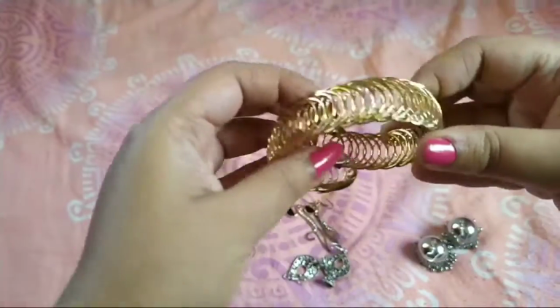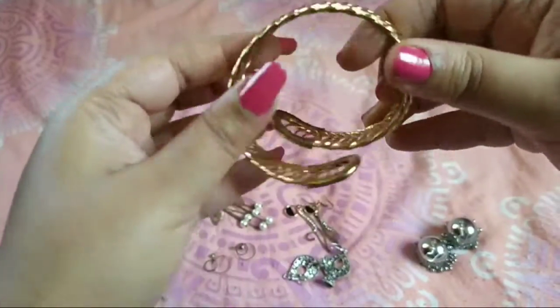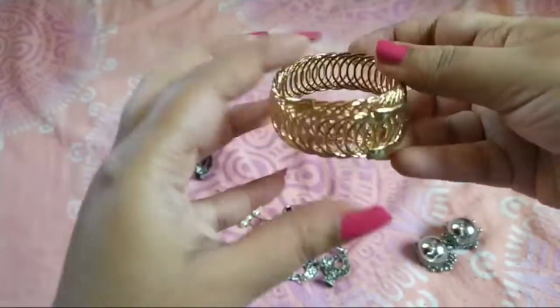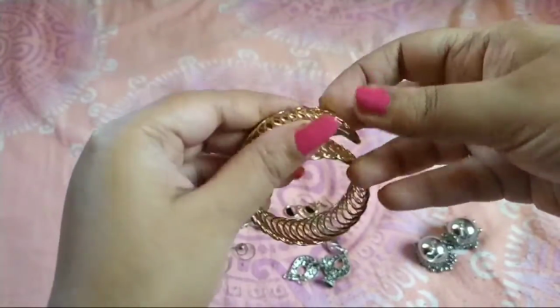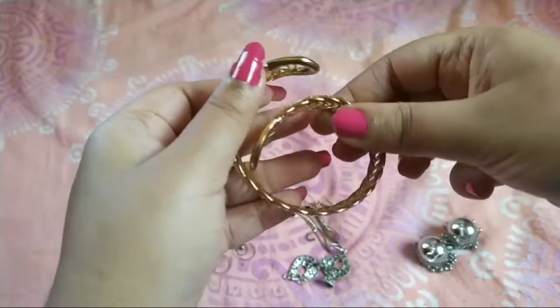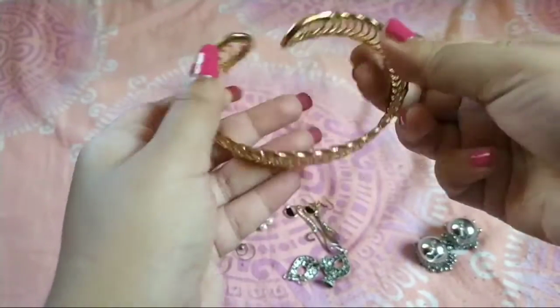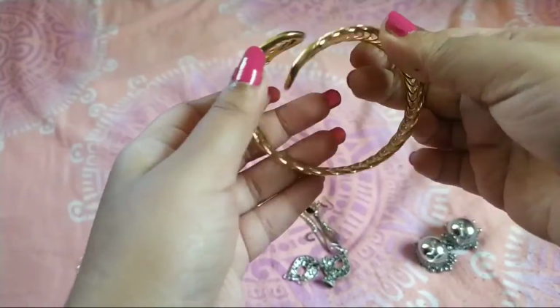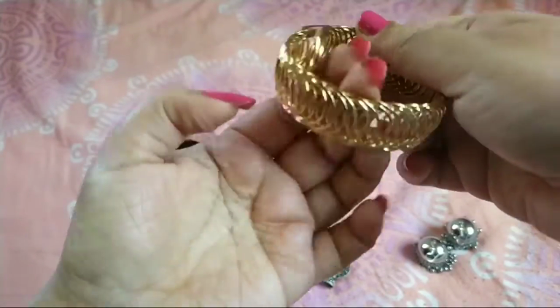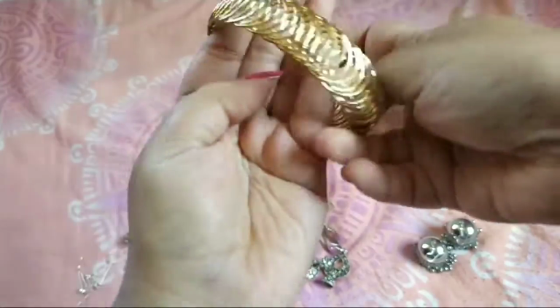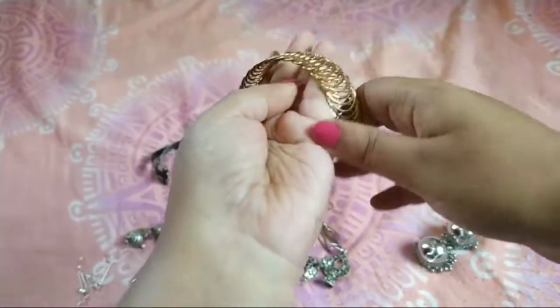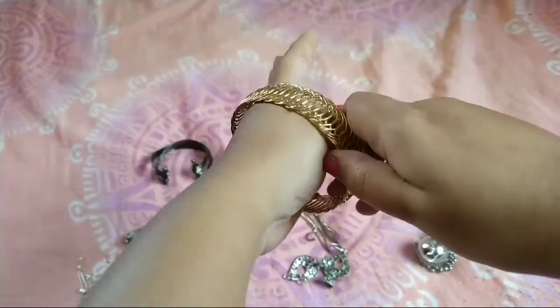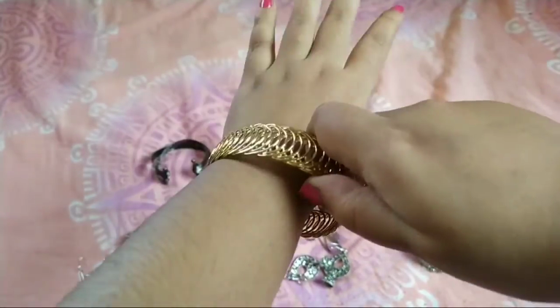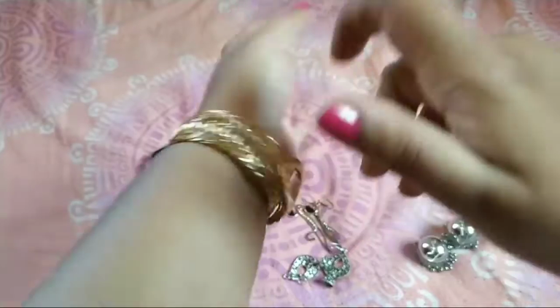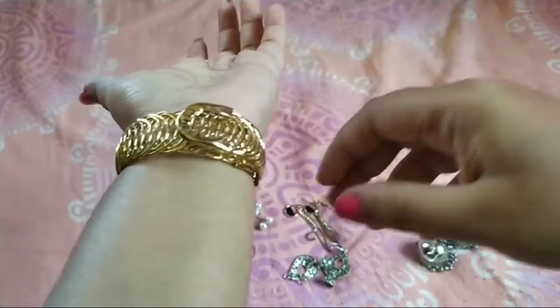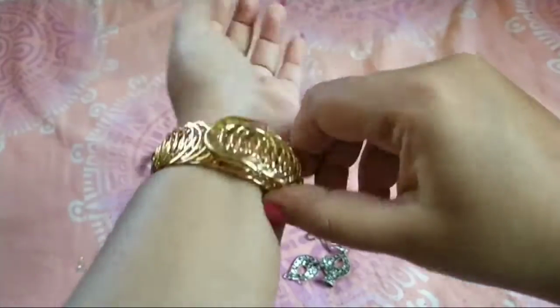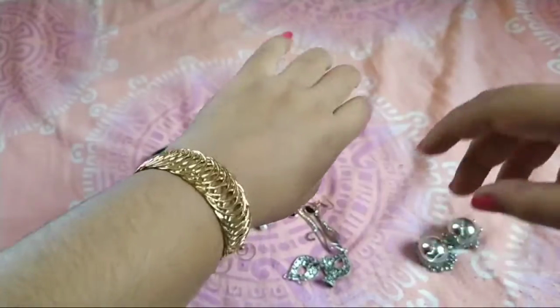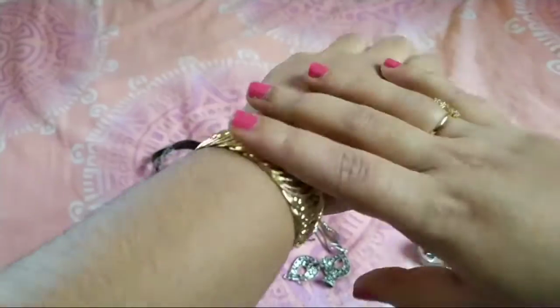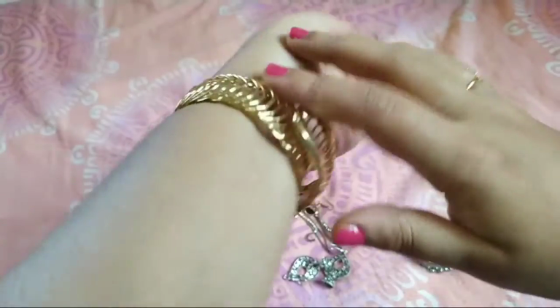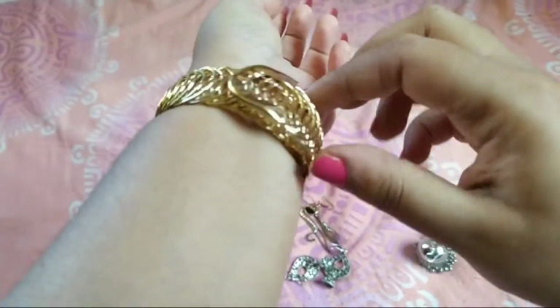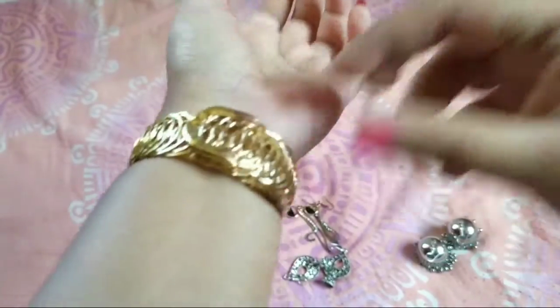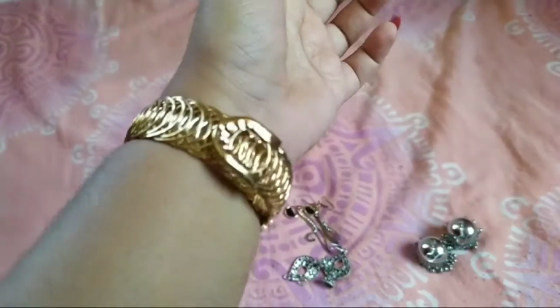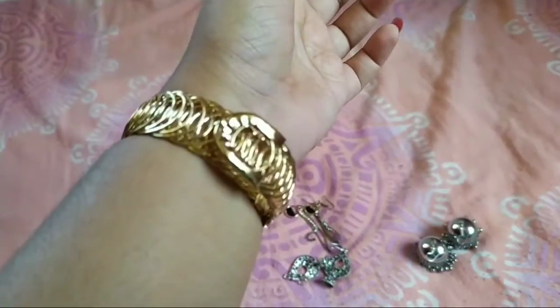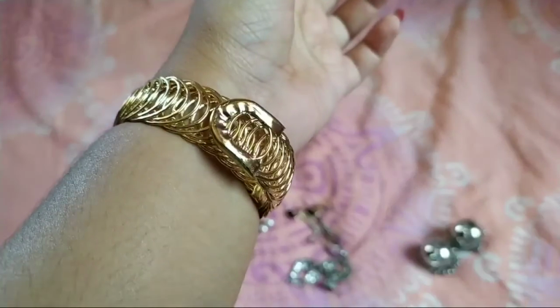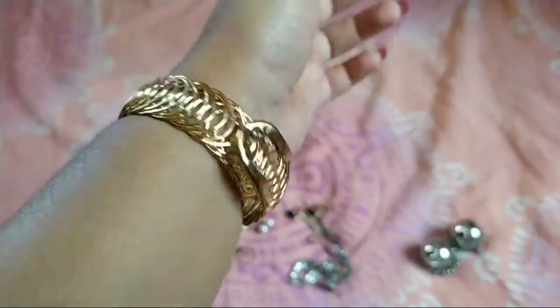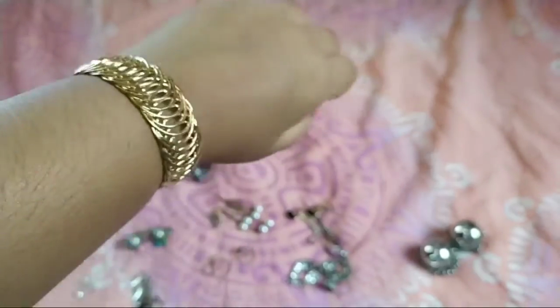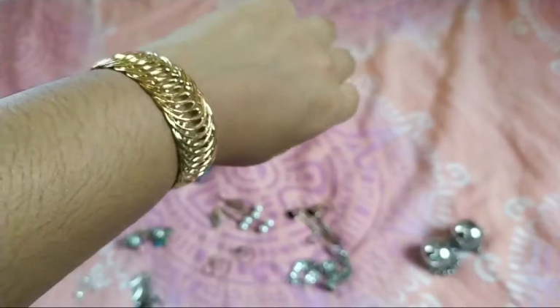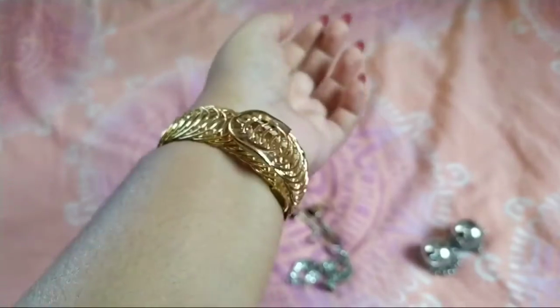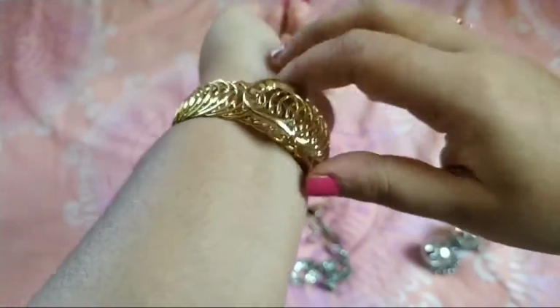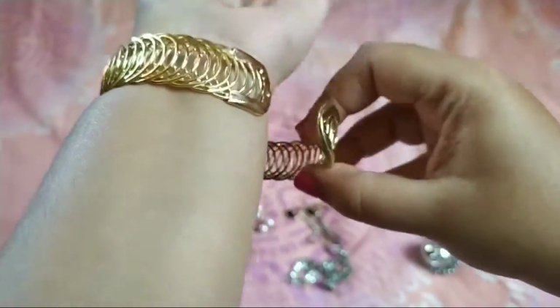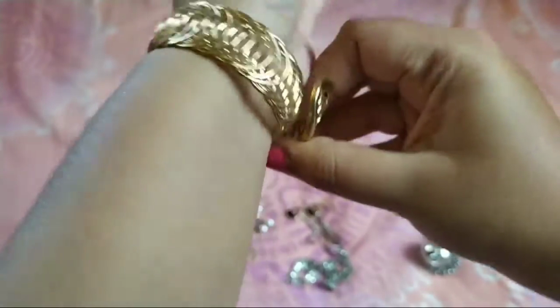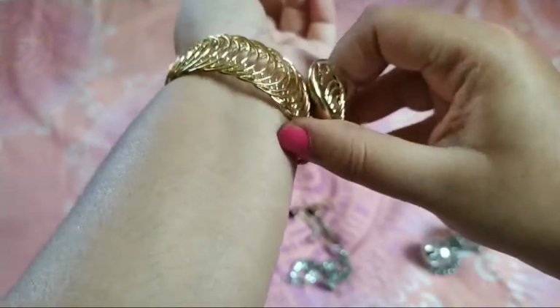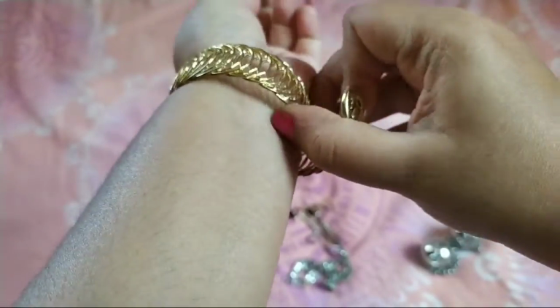This is the bracelet that I got — for 50 rupees, golden color. You just have to pull it up to fit it. It fits perfectly well and it looks very nice.